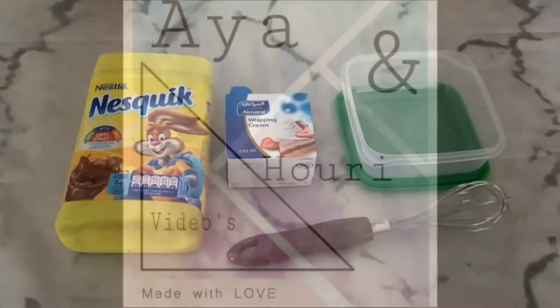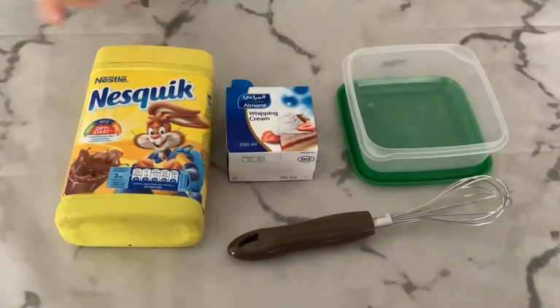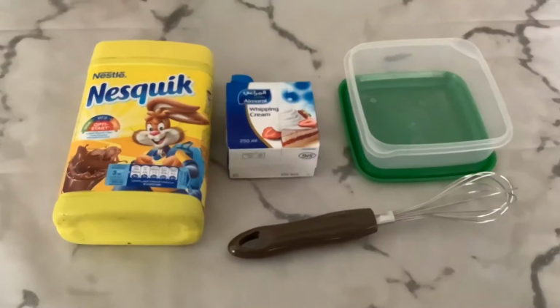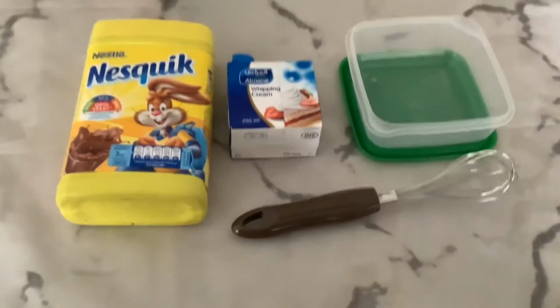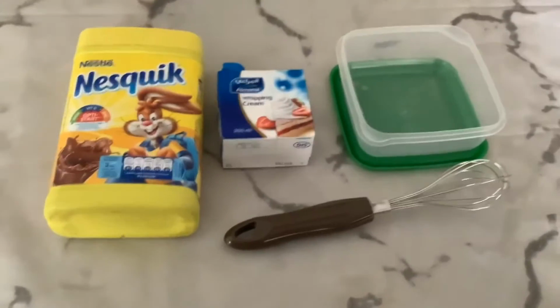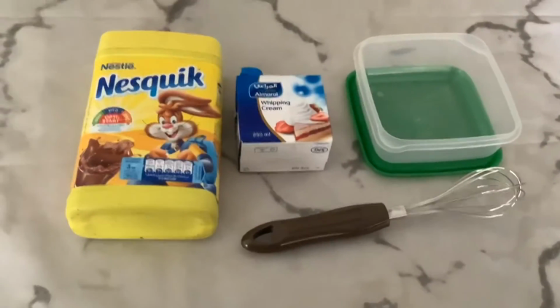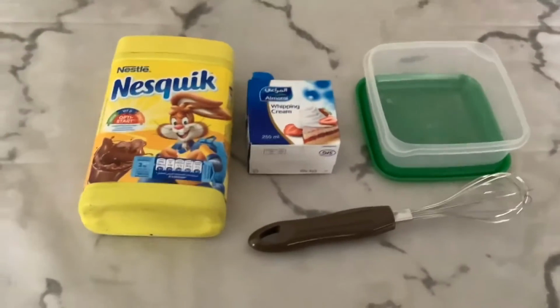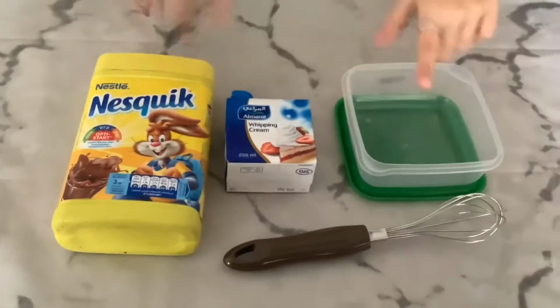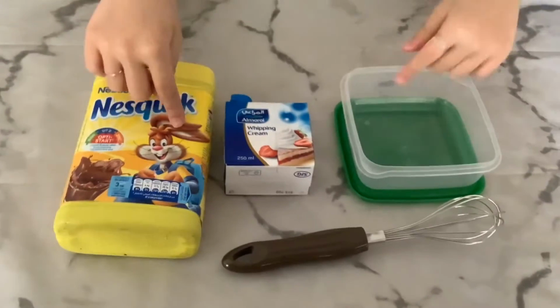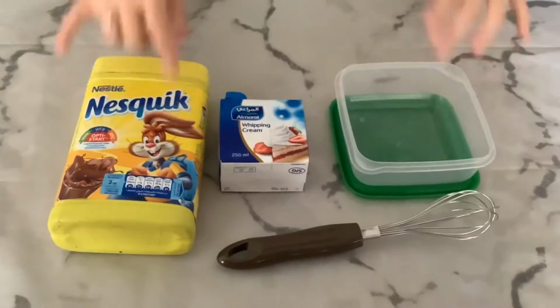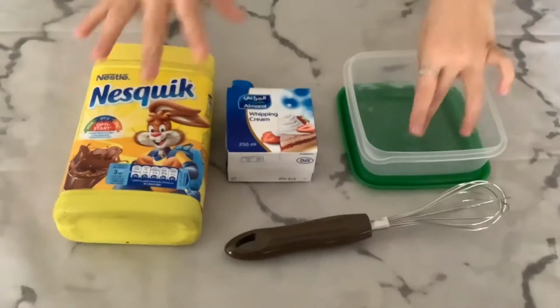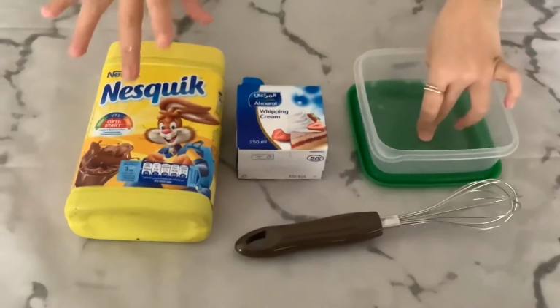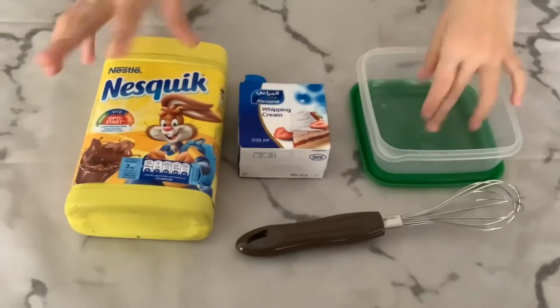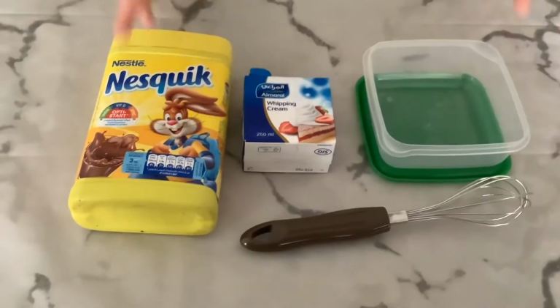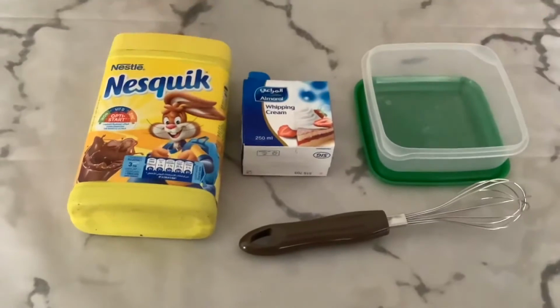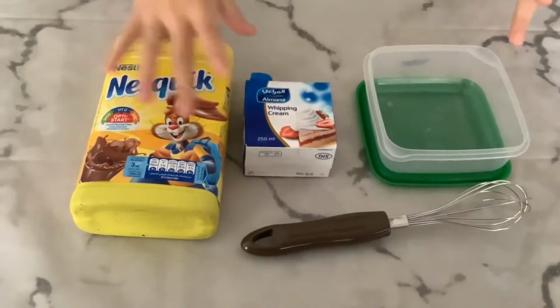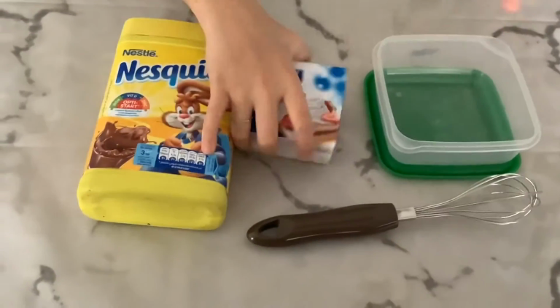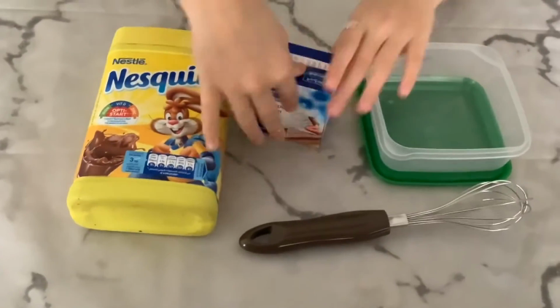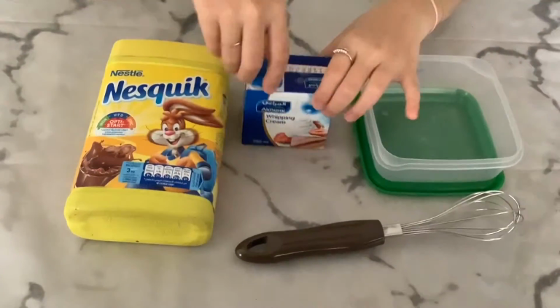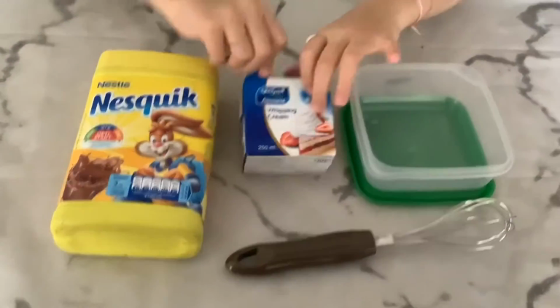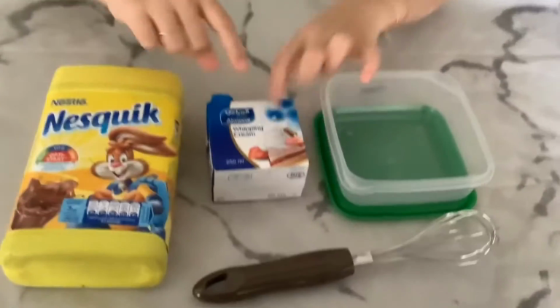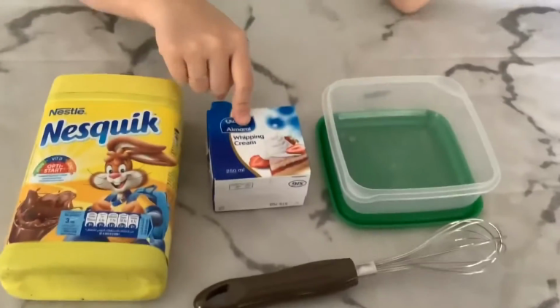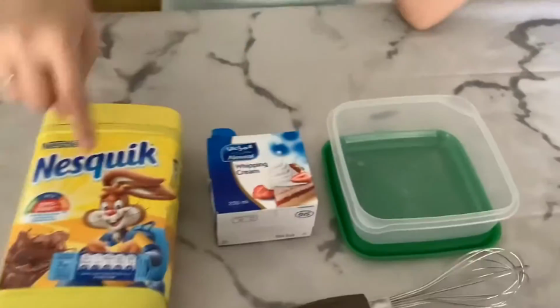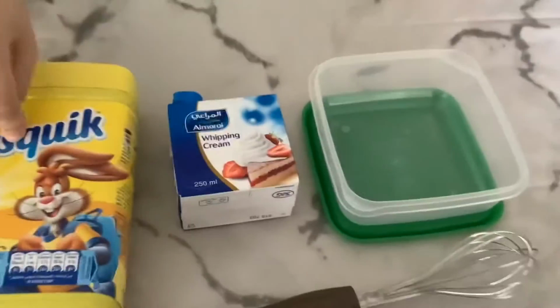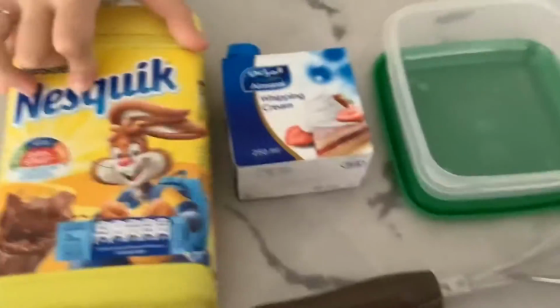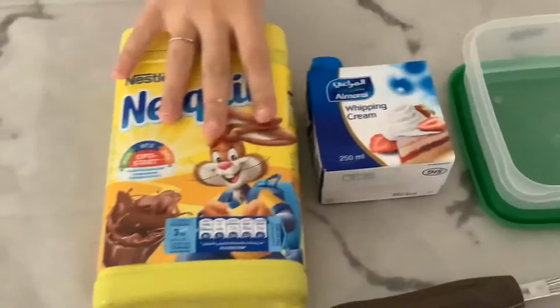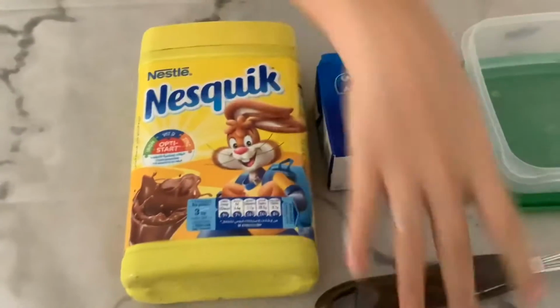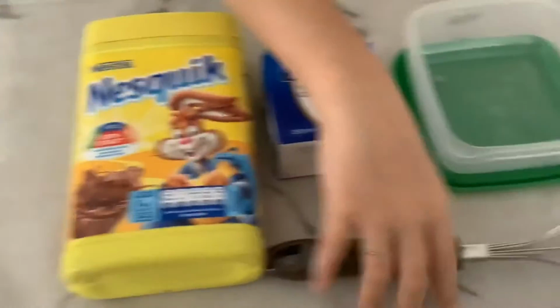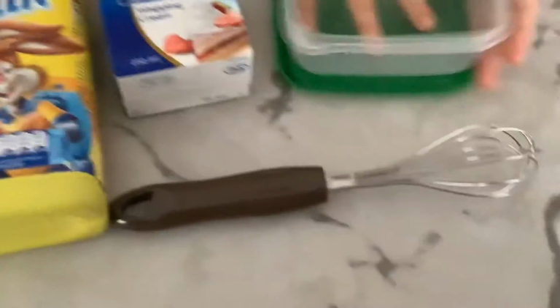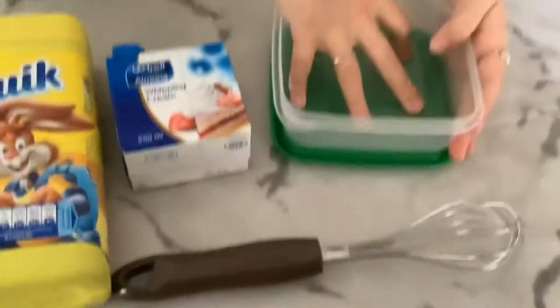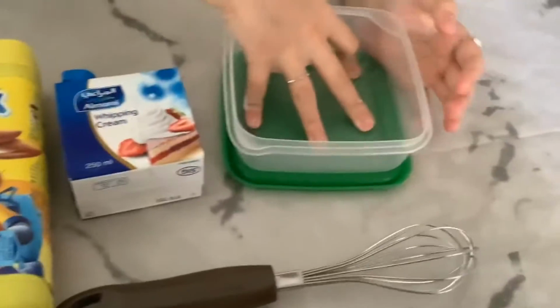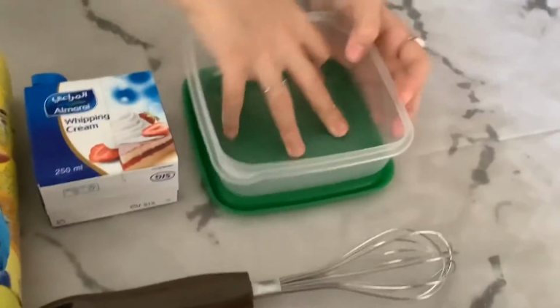Hey guys, welcome back to my channel! In today's video I'm going to be showing you how to make ice cream in 35 minutes. You need whipping cream, any chocolate powder, a whisk, and a plate or bowl.